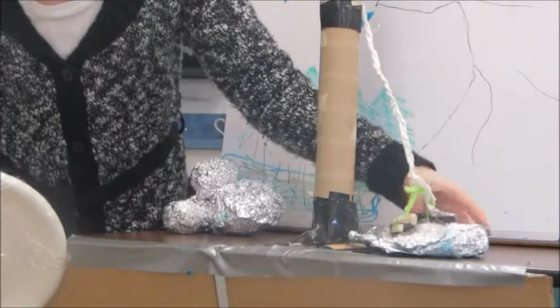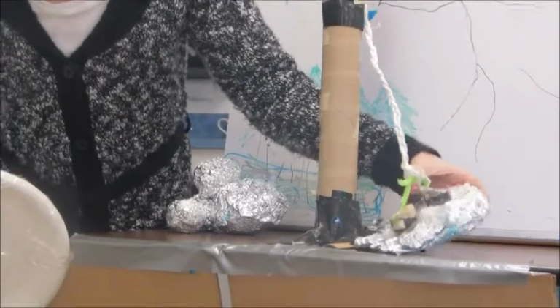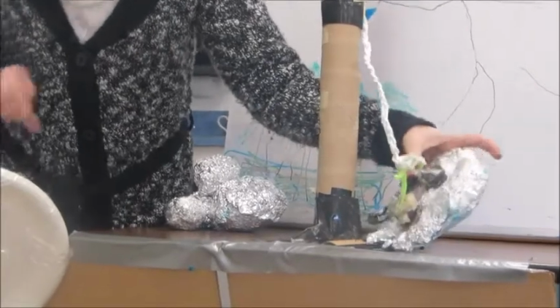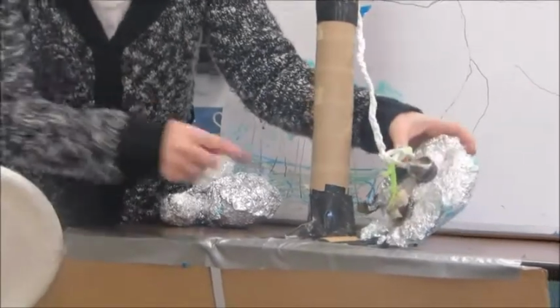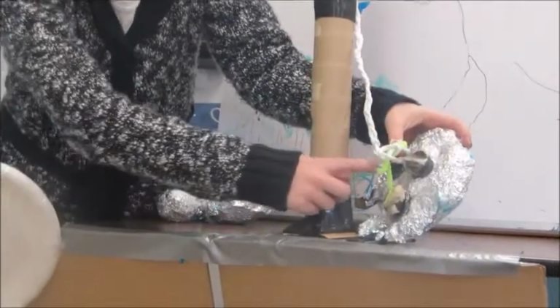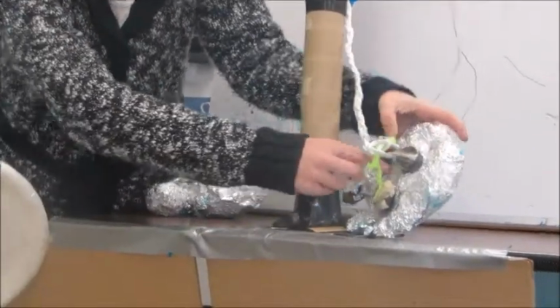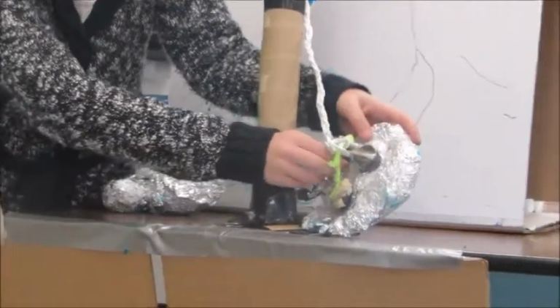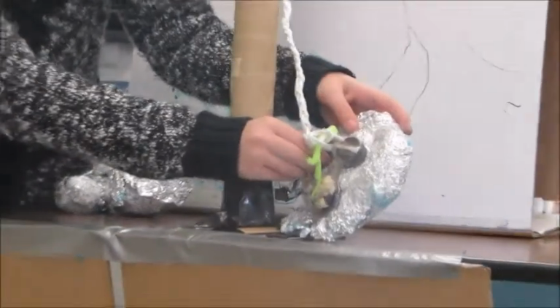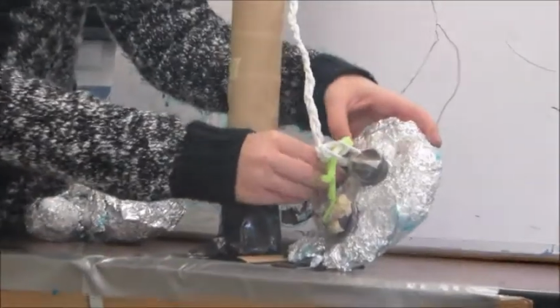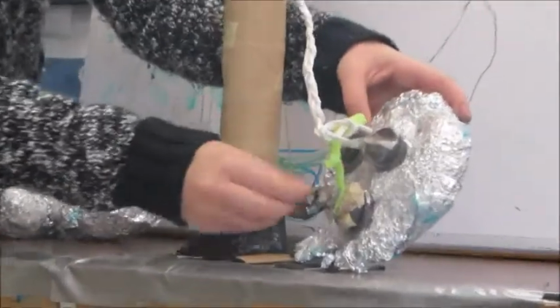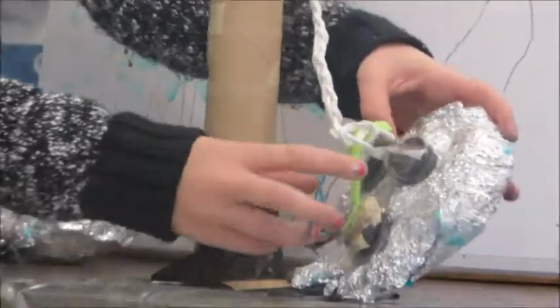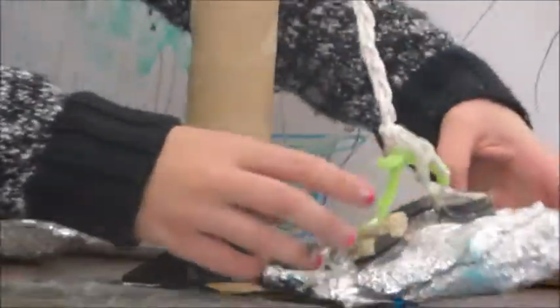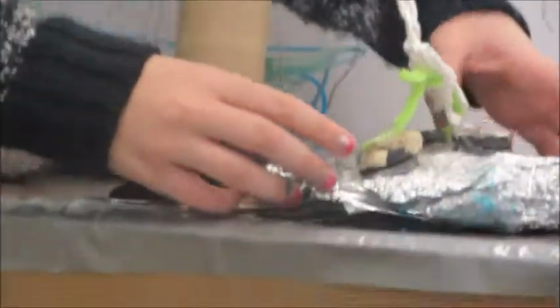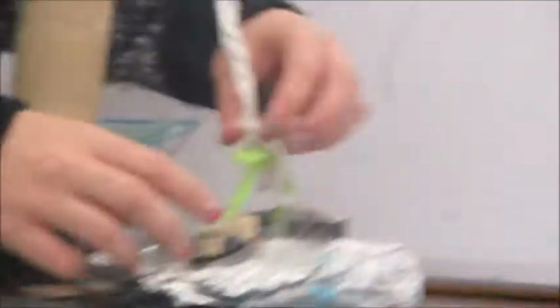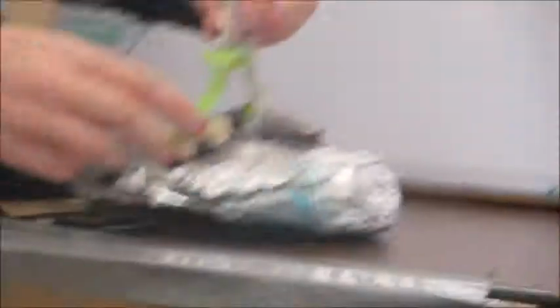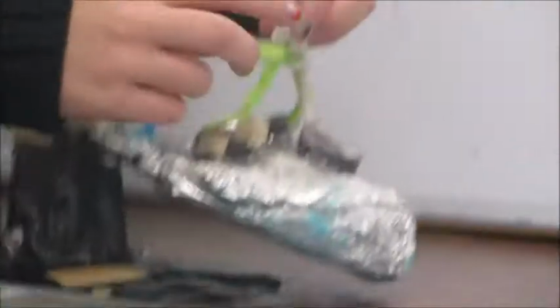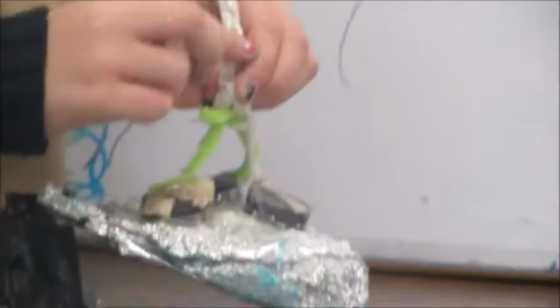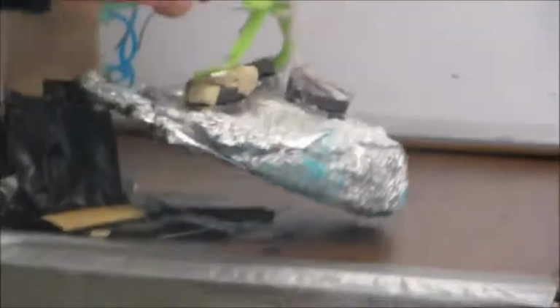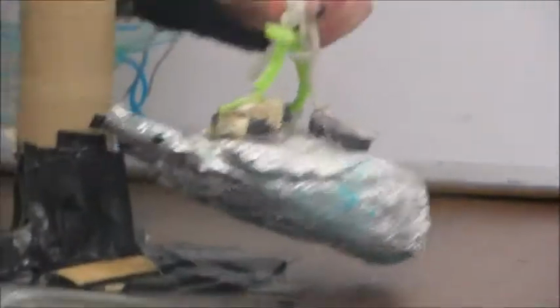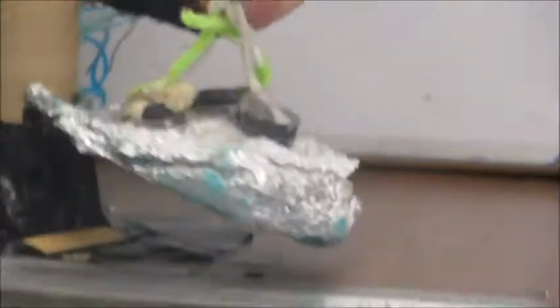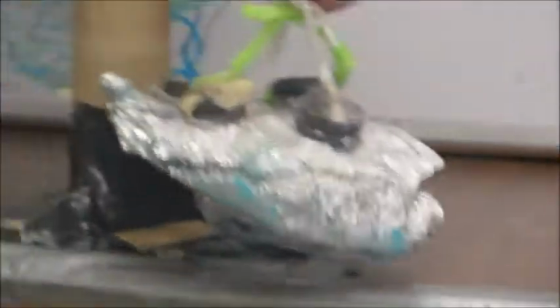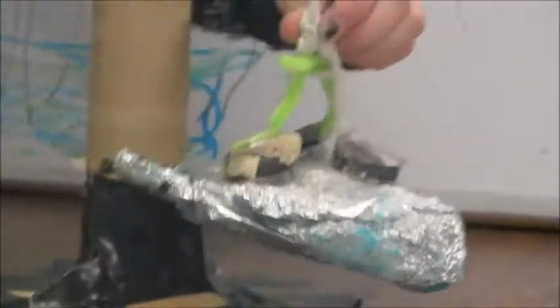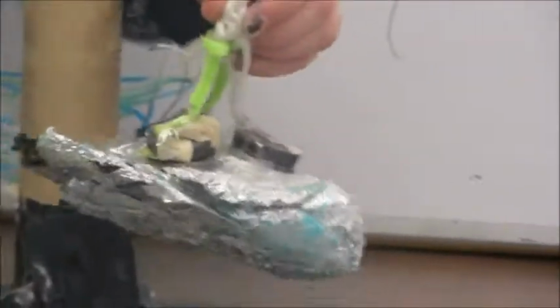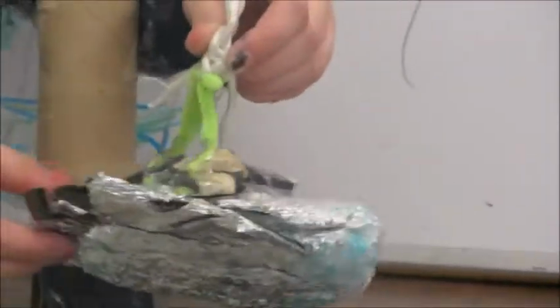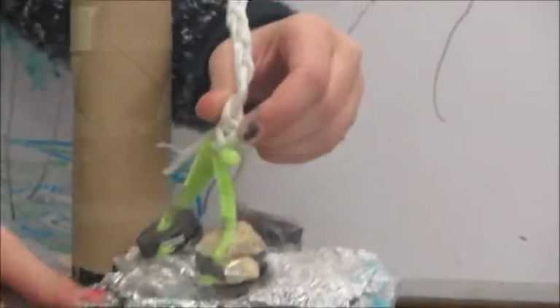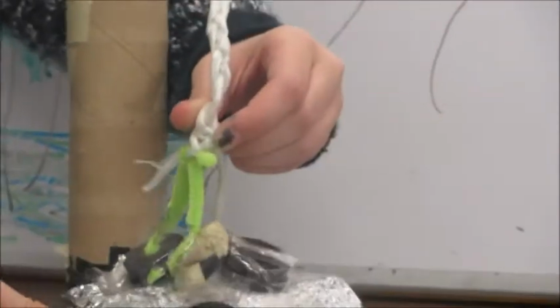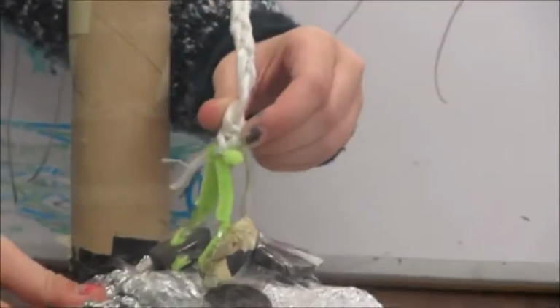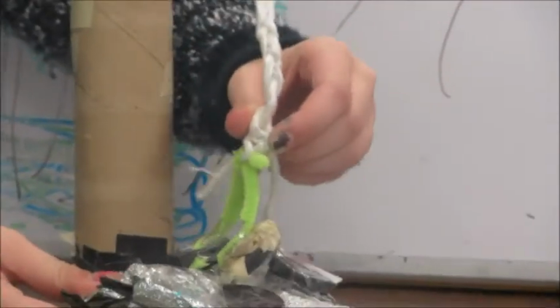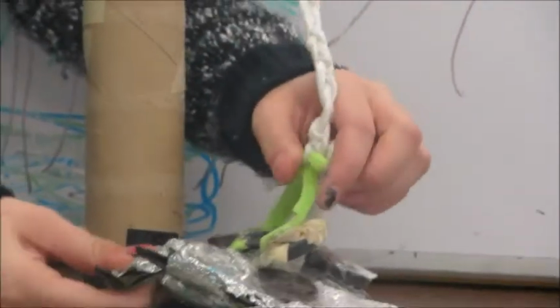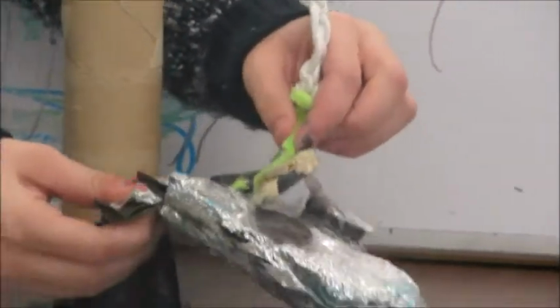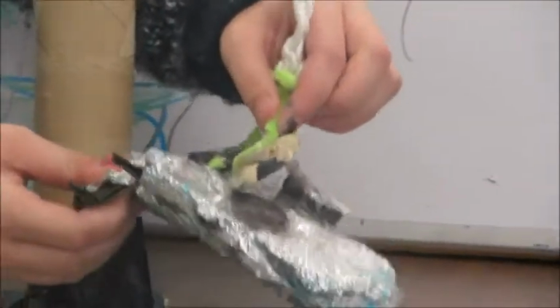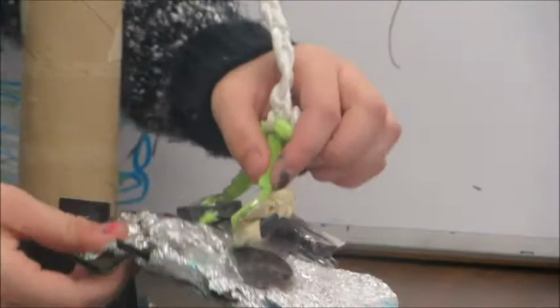And lastly, on the Millennium Falcon we have magnets that we also attach to the pulley system, so that way we could attach the magnets and pull it up from them.